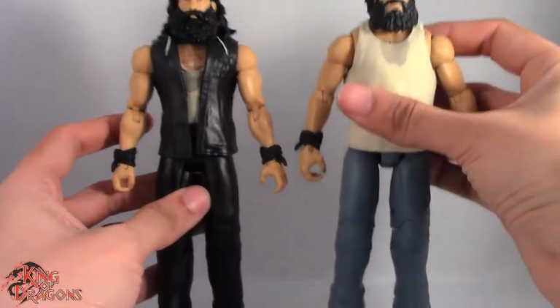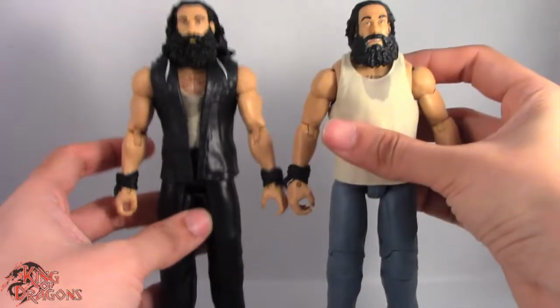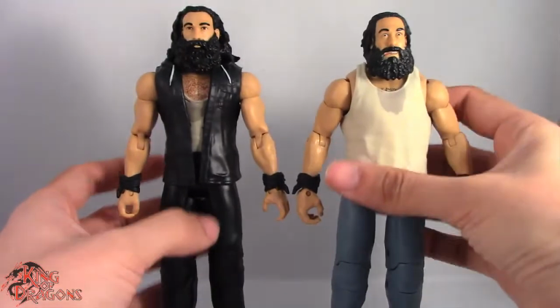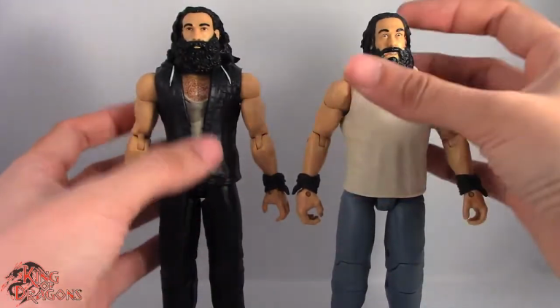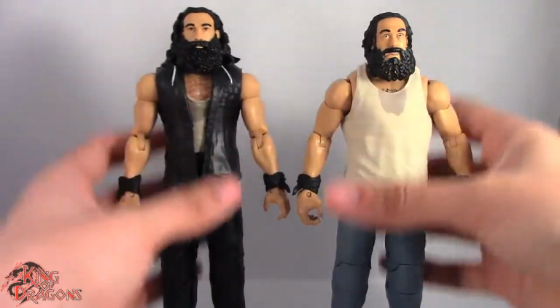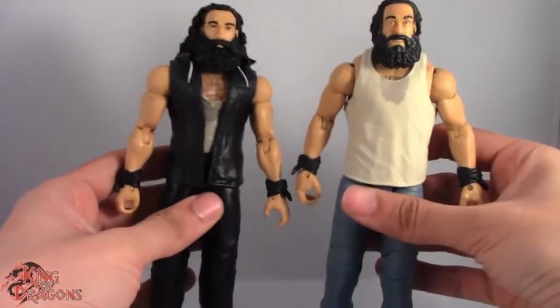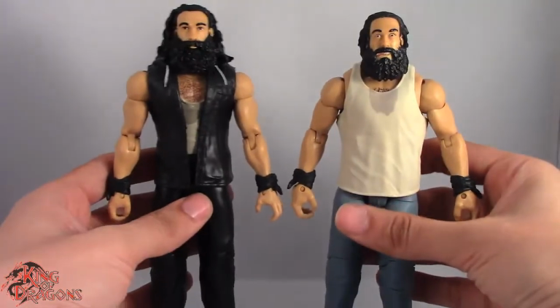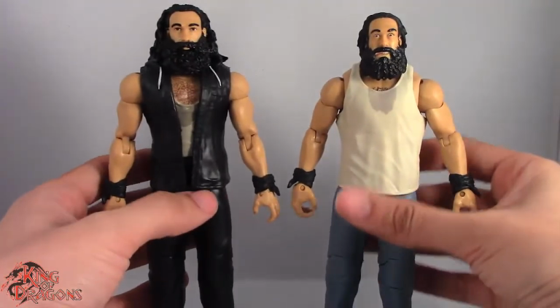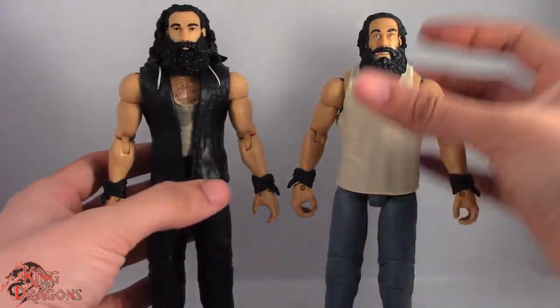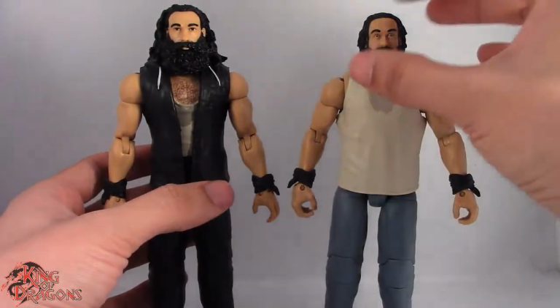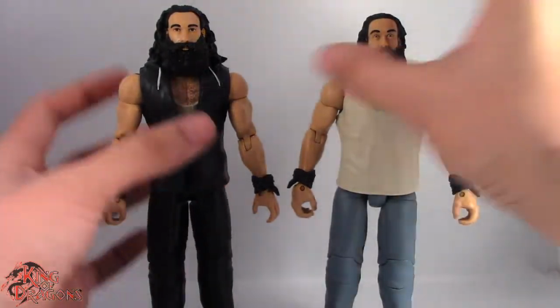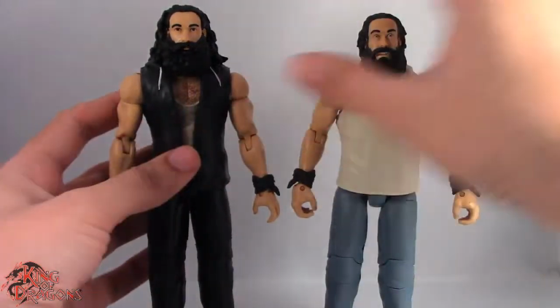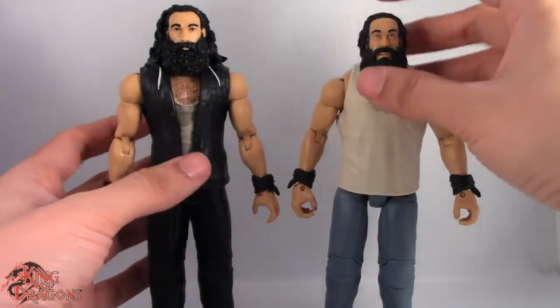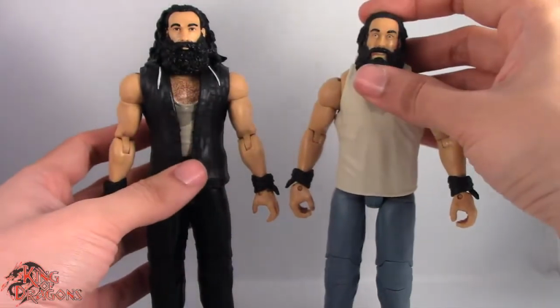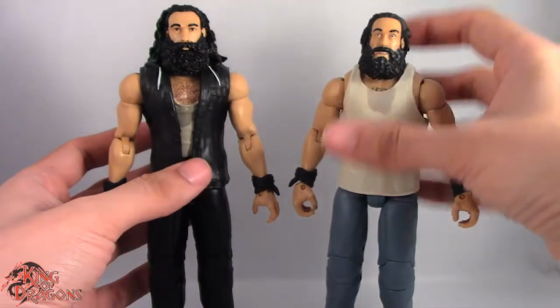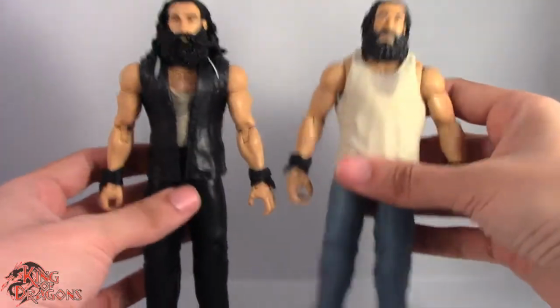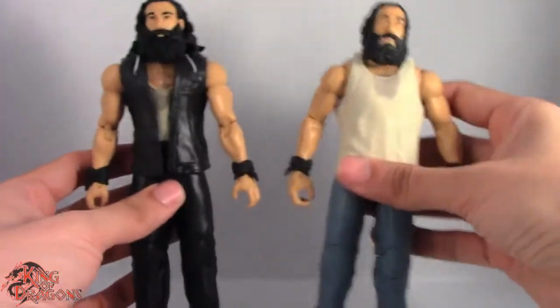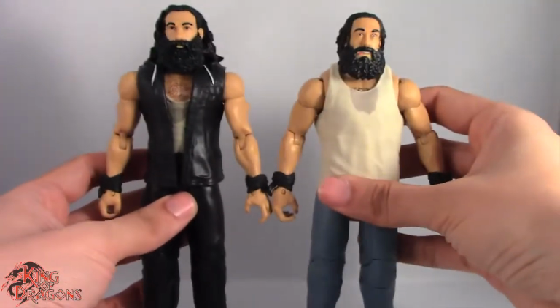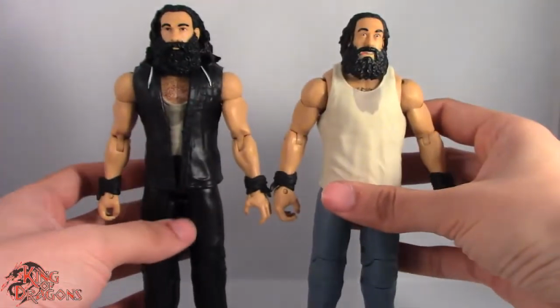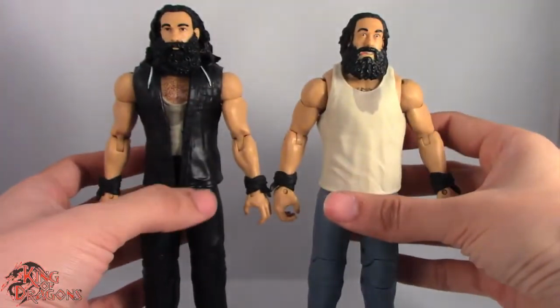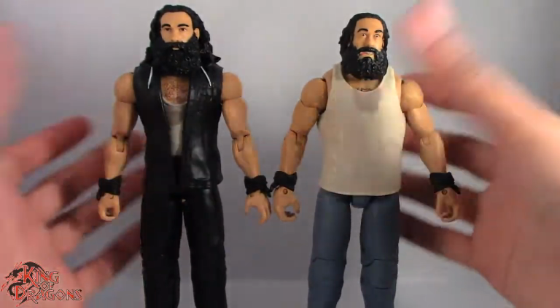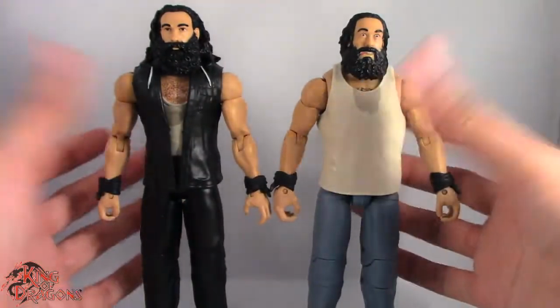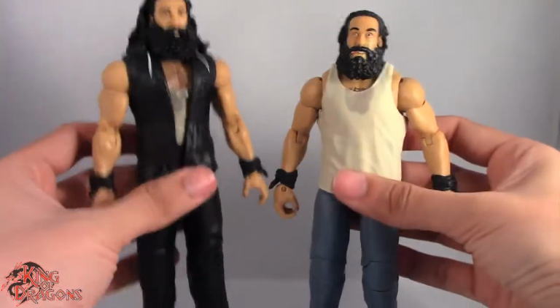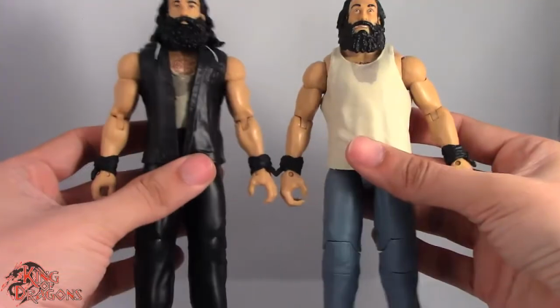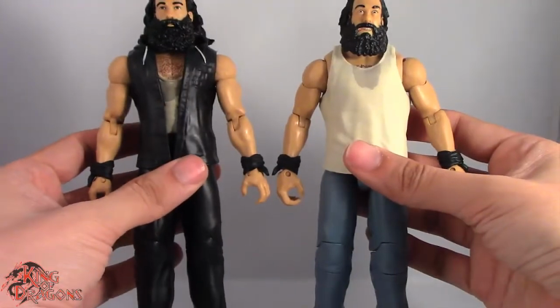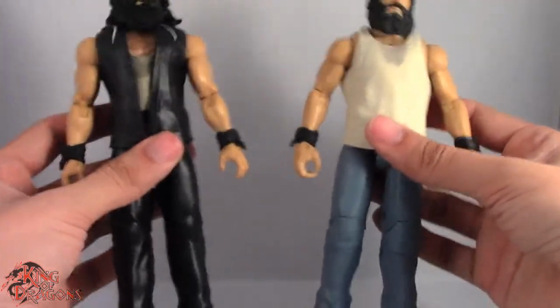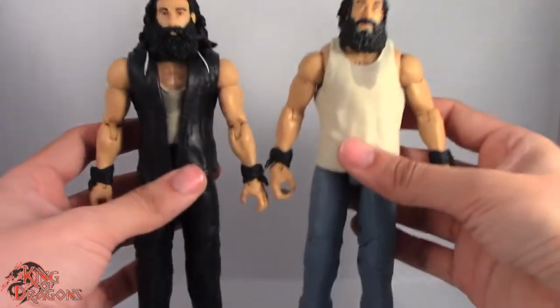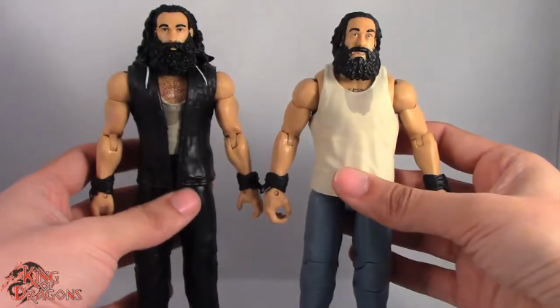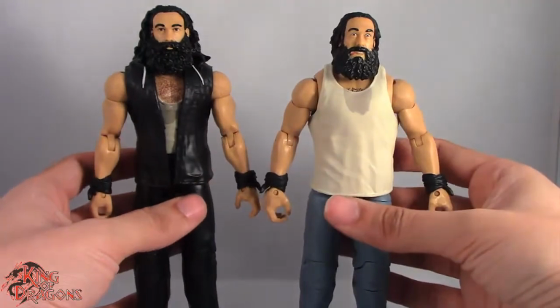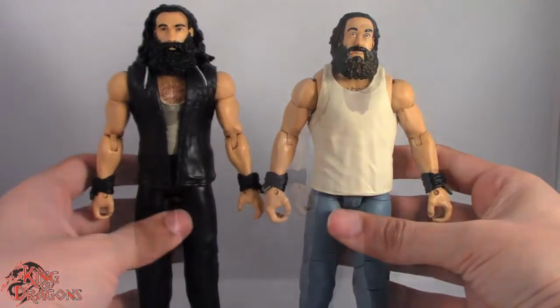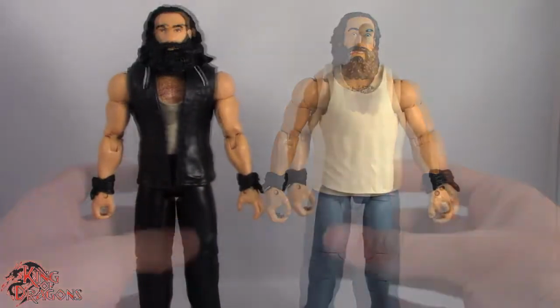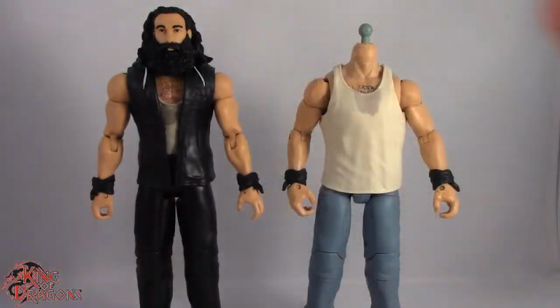So what we're going to do is actually do a simple head swap. We're going to heat up both of the heads with a hairdryer and then we'll show off the results. Let's take a little break and then we'll show off the progress as I go.